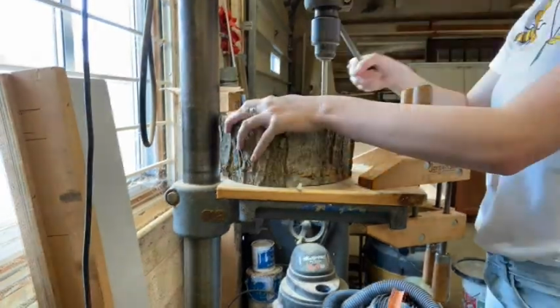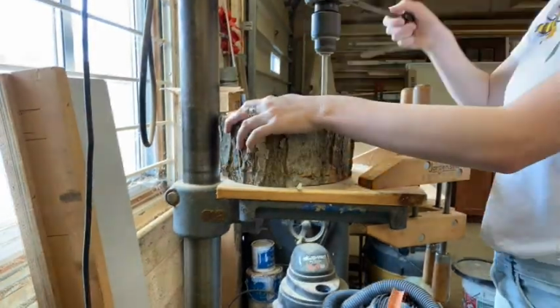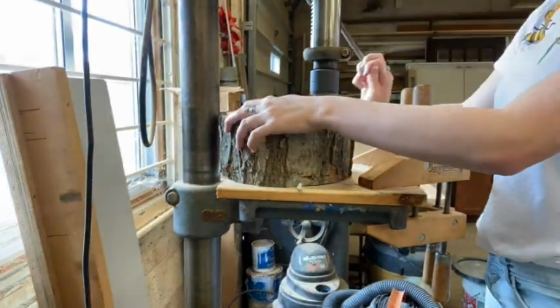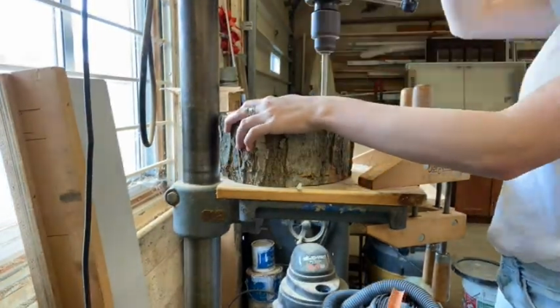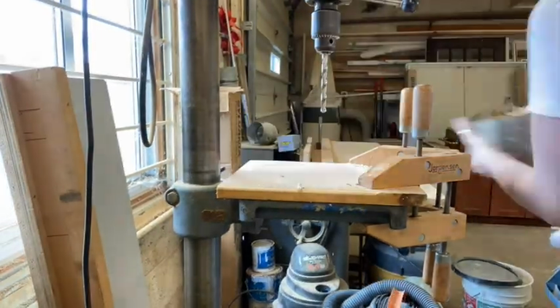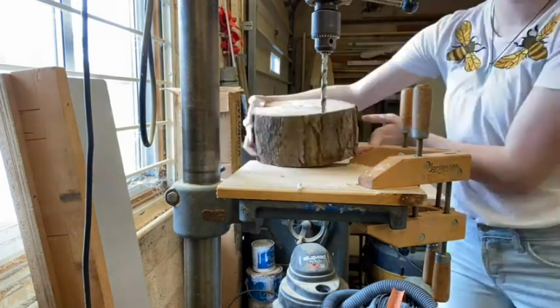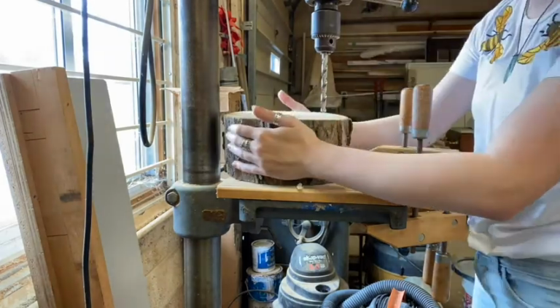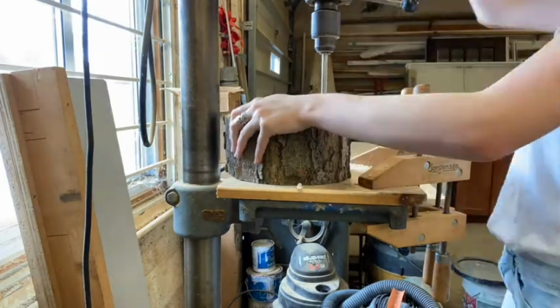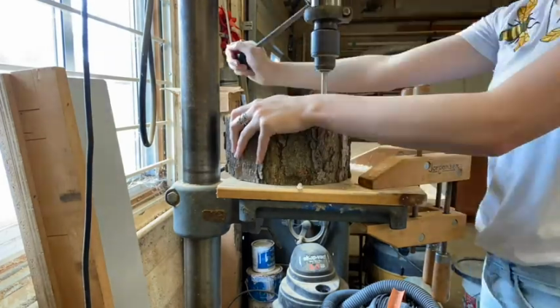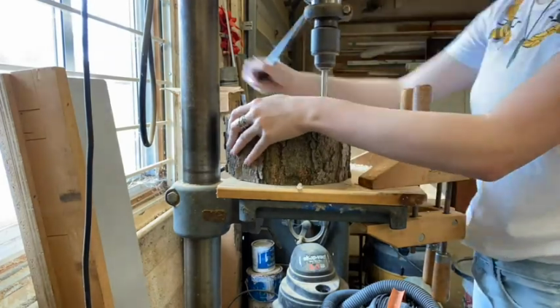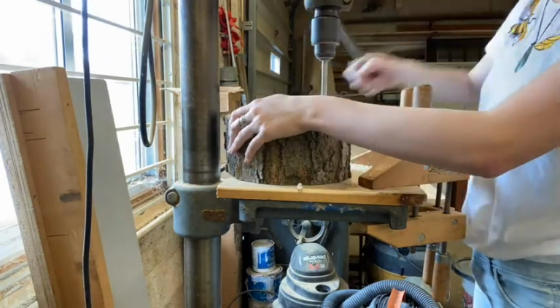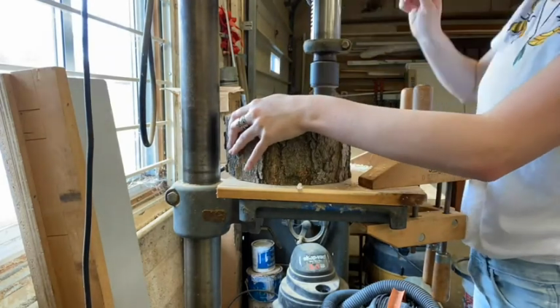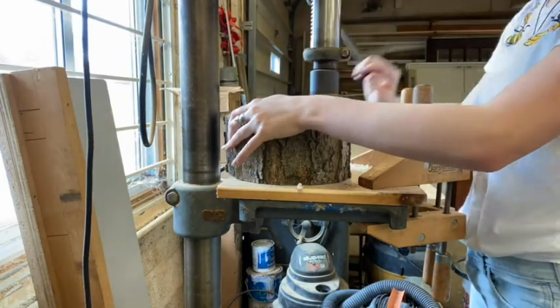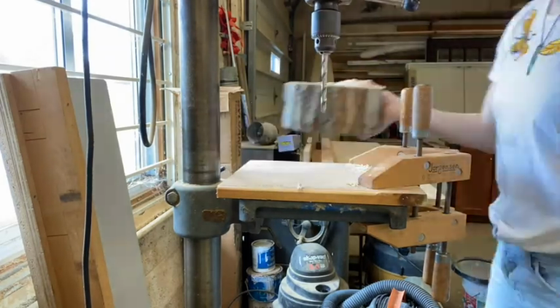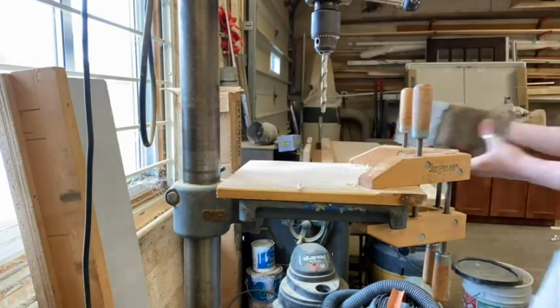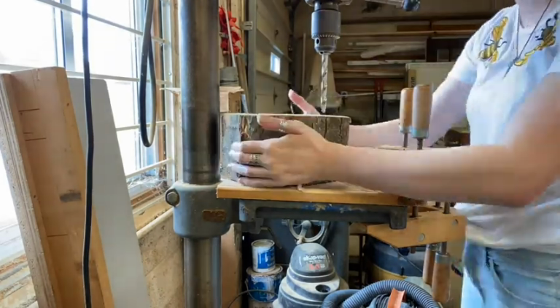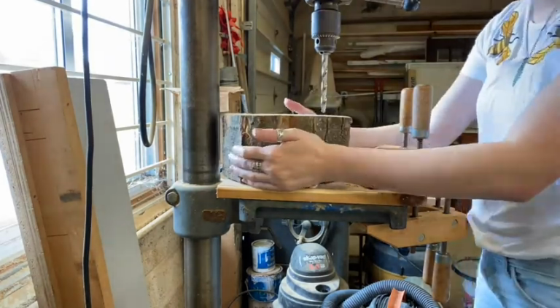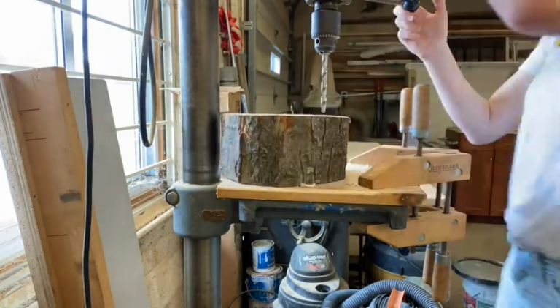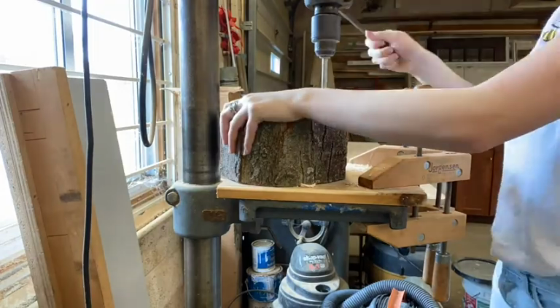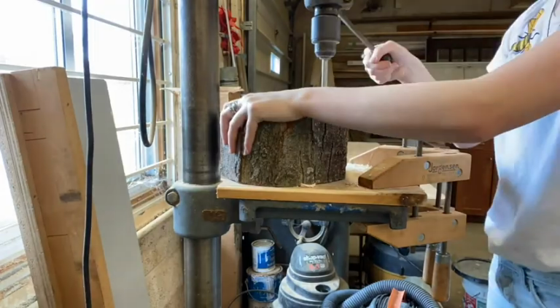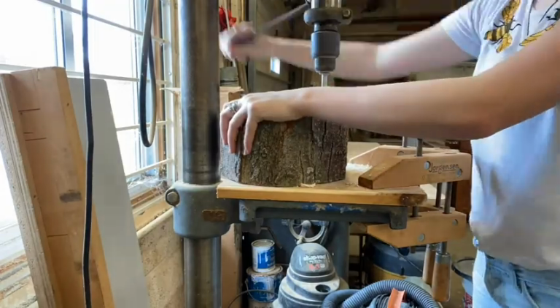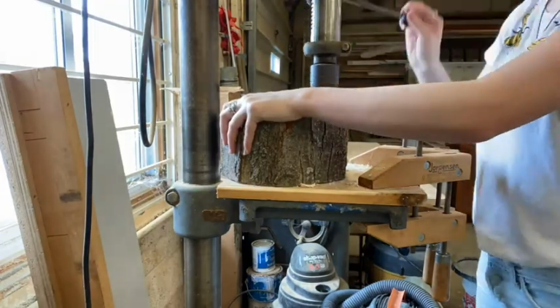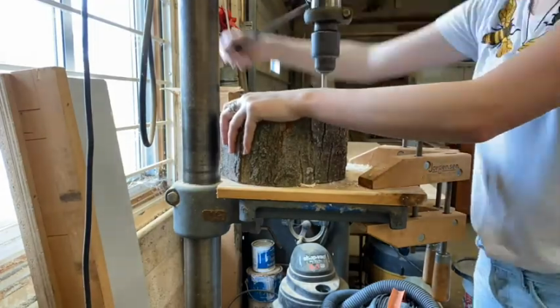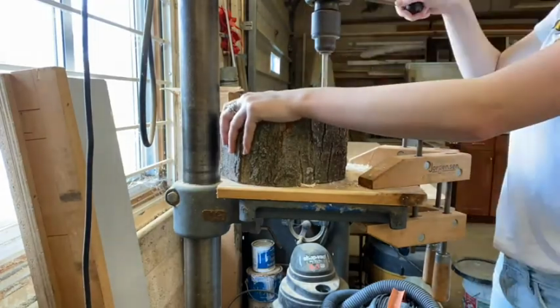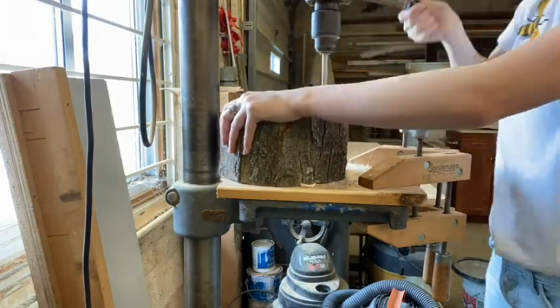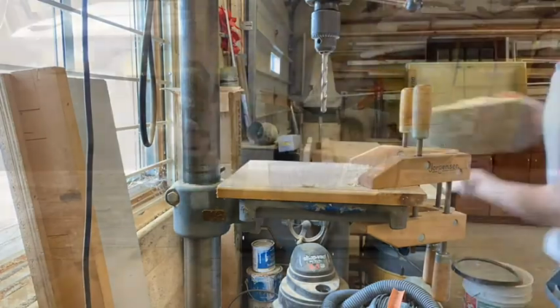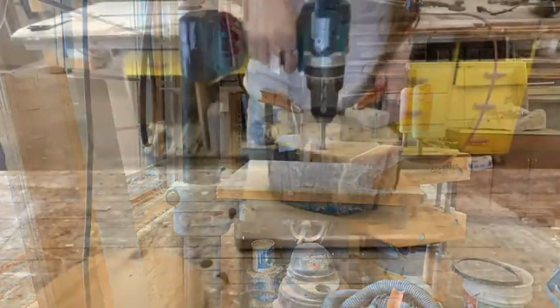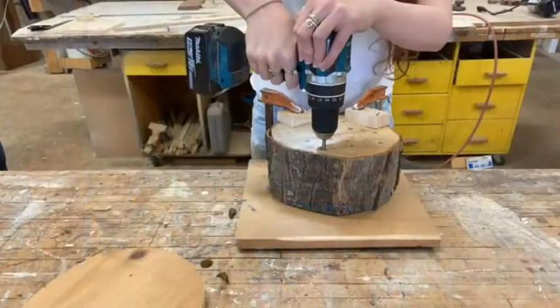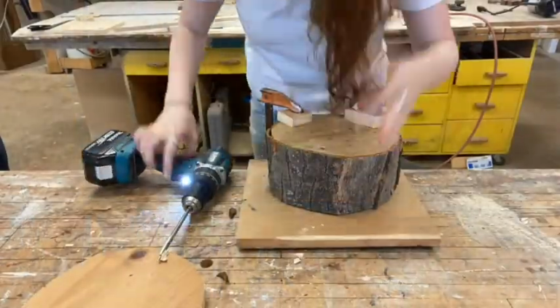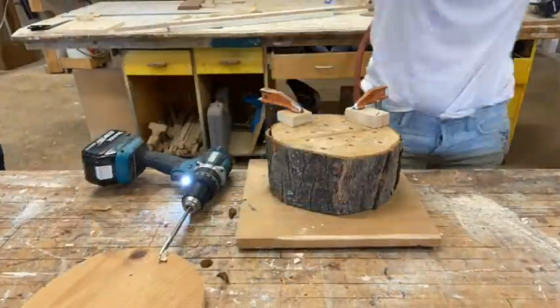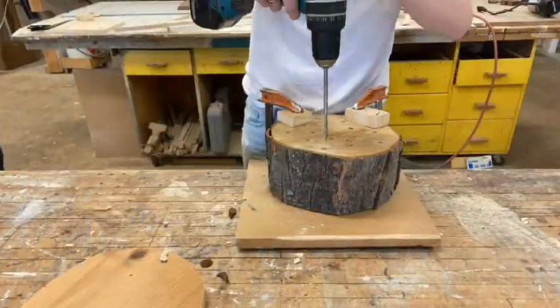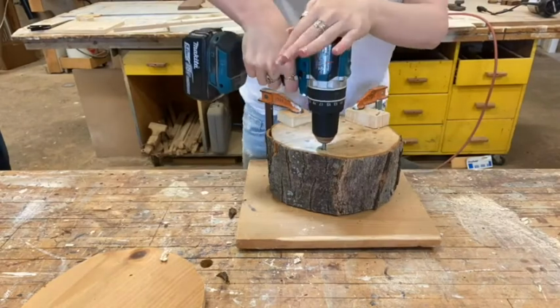That being said, this is unnecessary and can be completed with an extra long drill bit. The drill press didn't make it all the way through my block of wood, so here I am finishing up those holes.